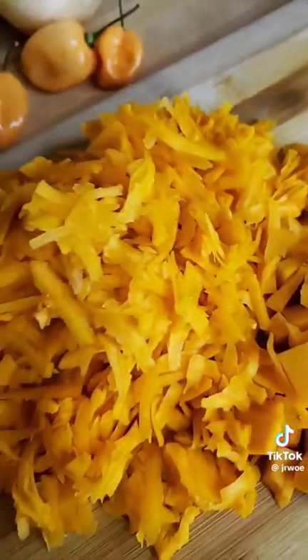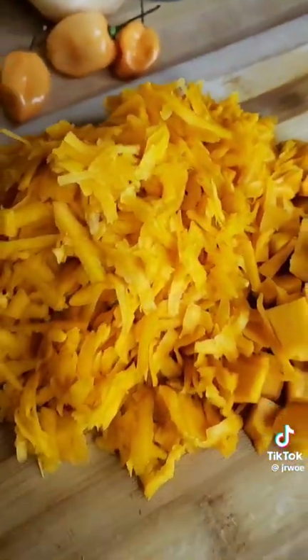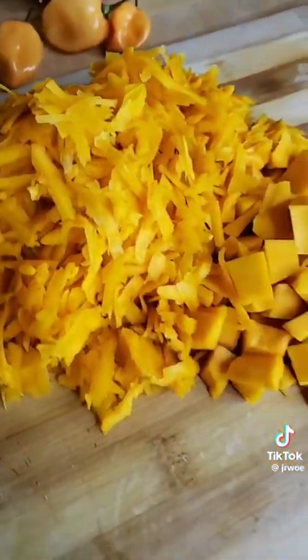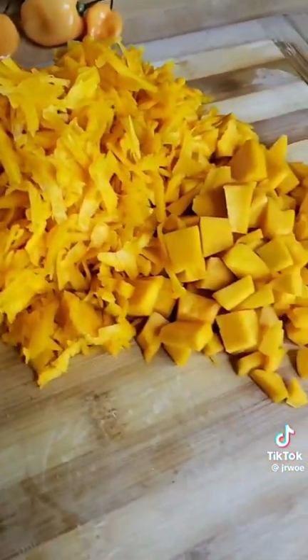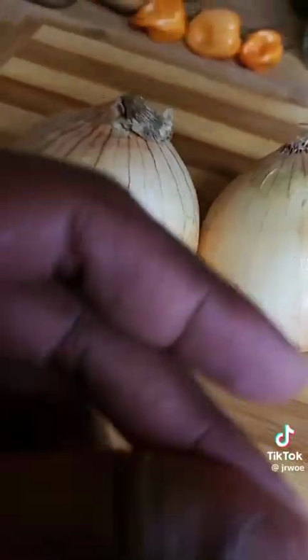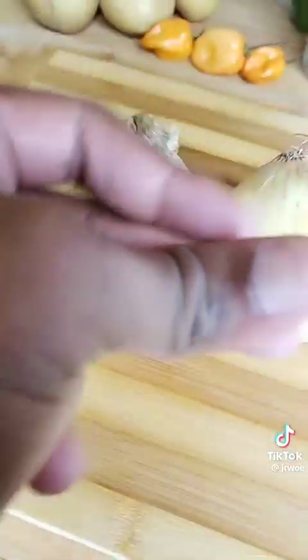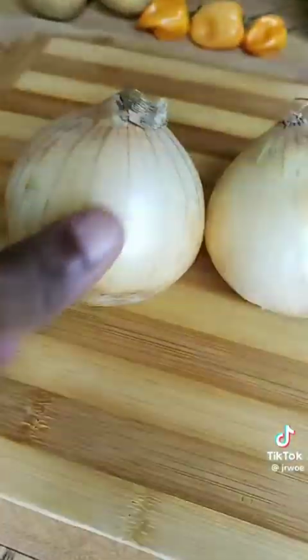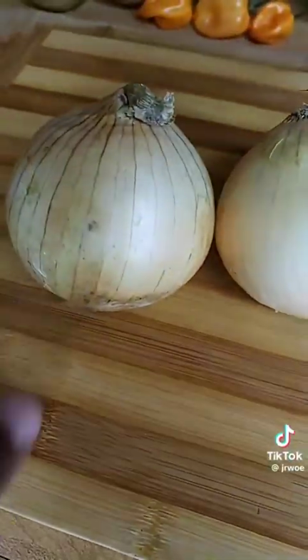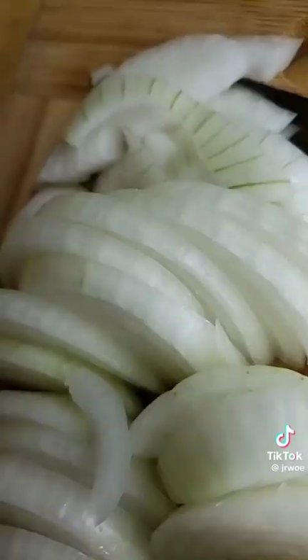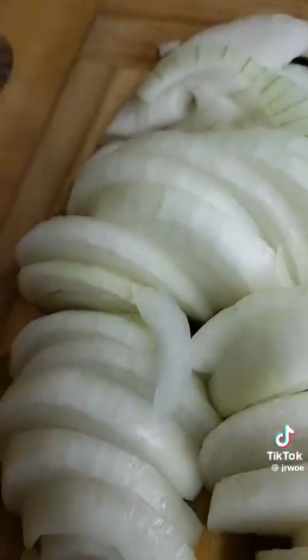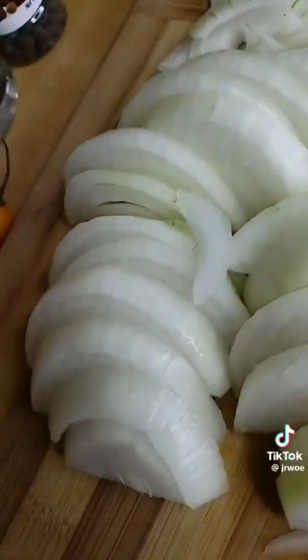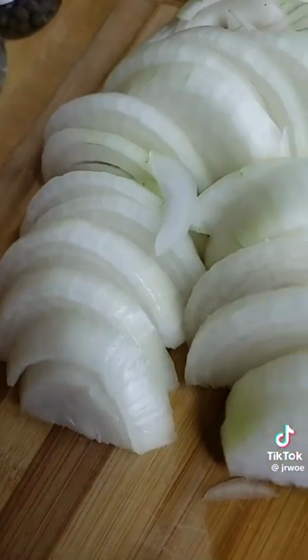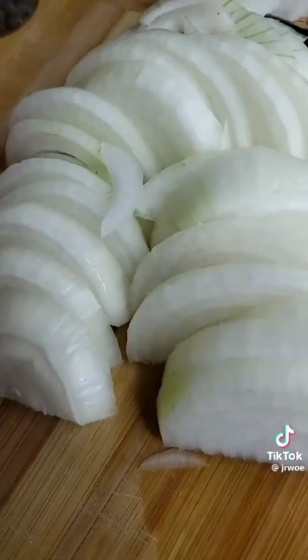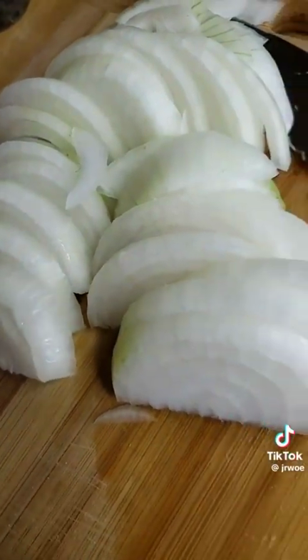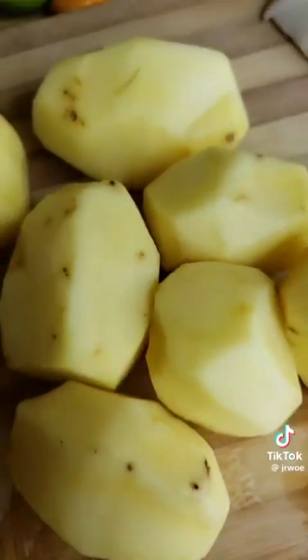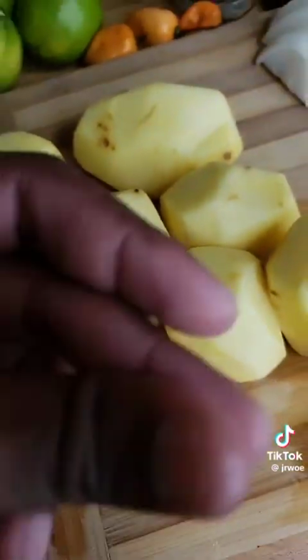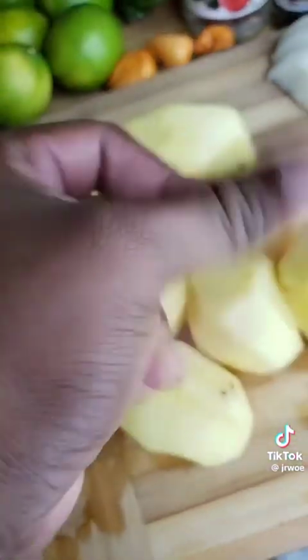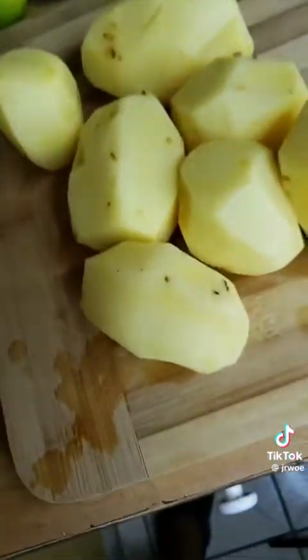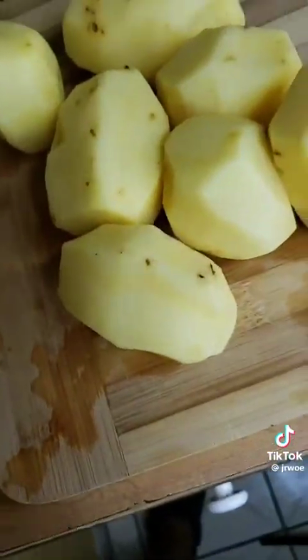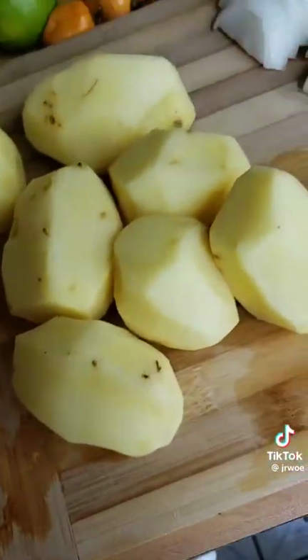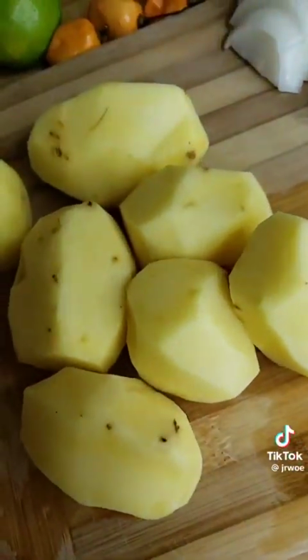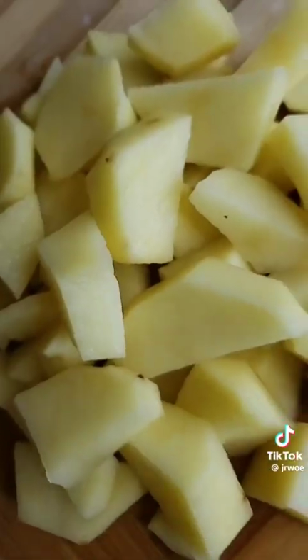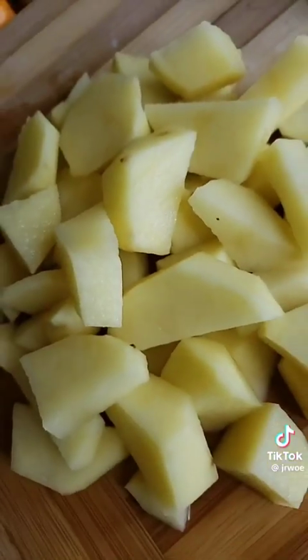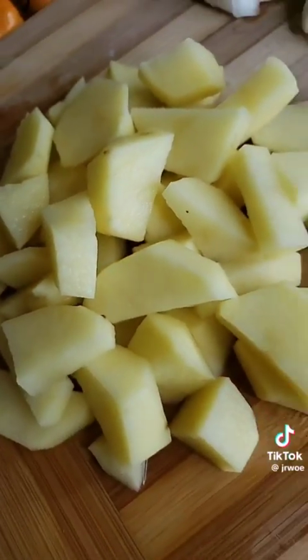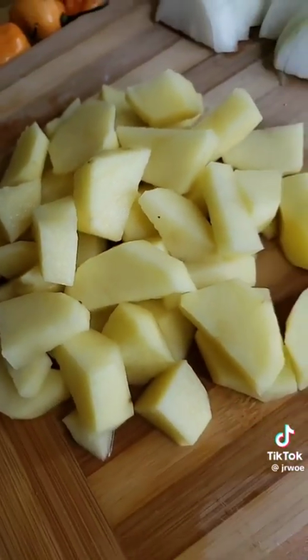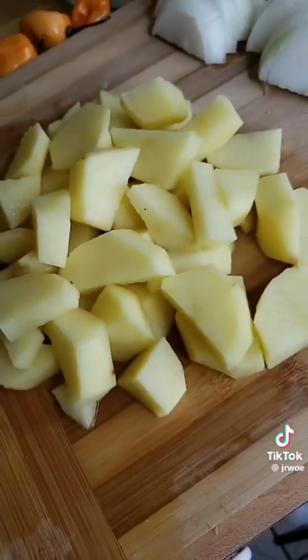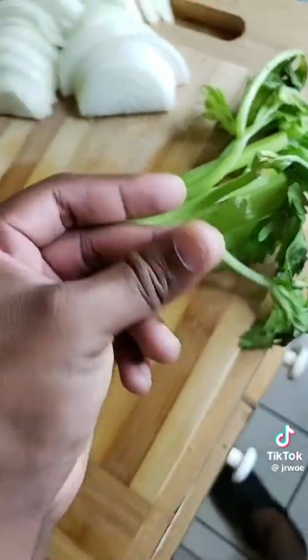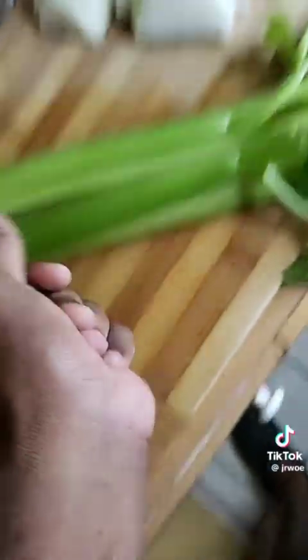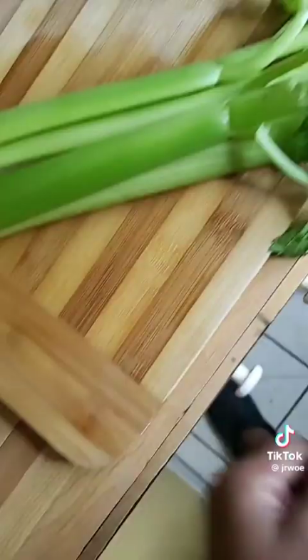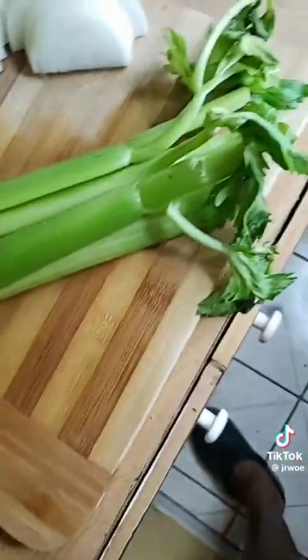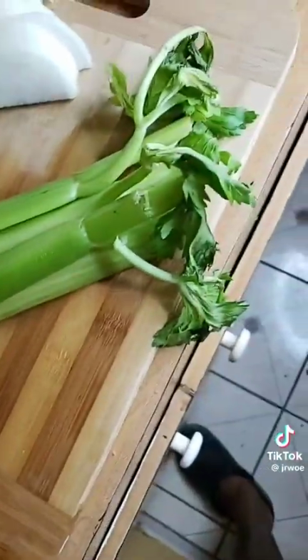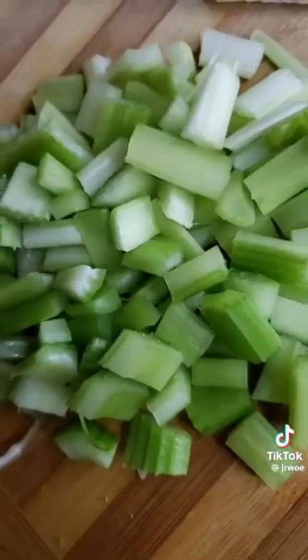Now I'm going to be grating some pumpkin, cutting up some onion, potatoes, celery, carrot, and some lime. And I'm going to be using my pumpkin to make my garlic white rice and pumpkin.